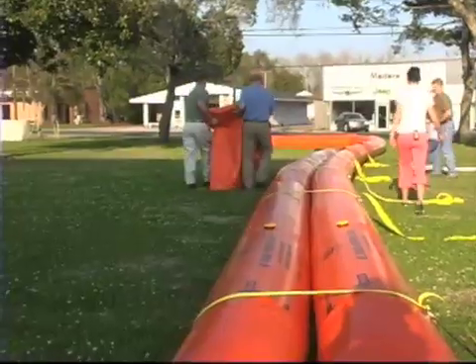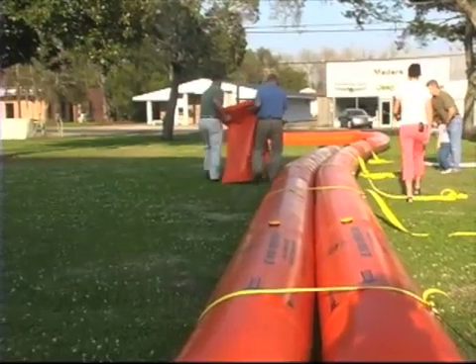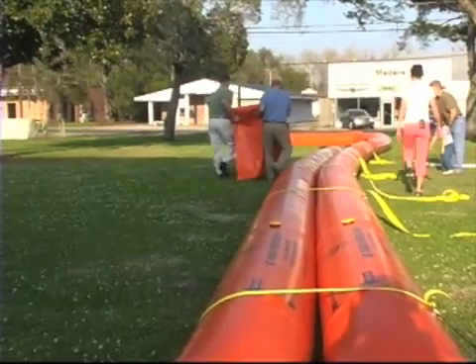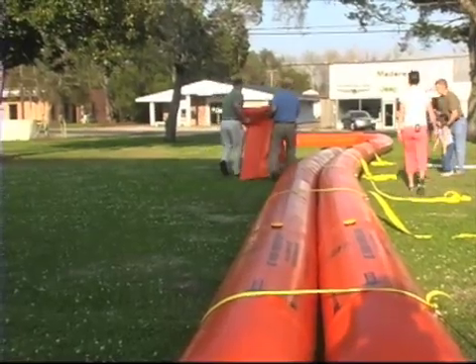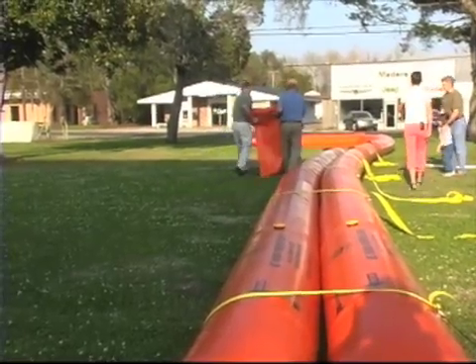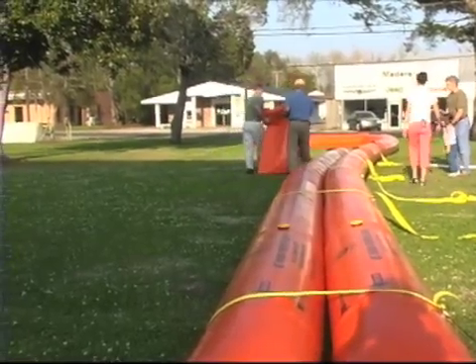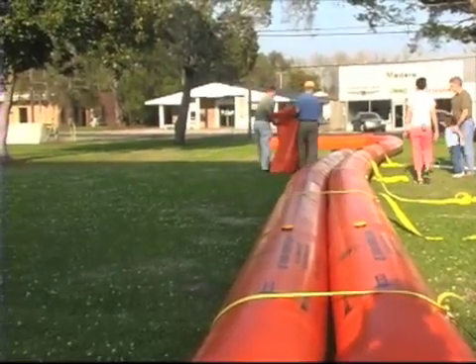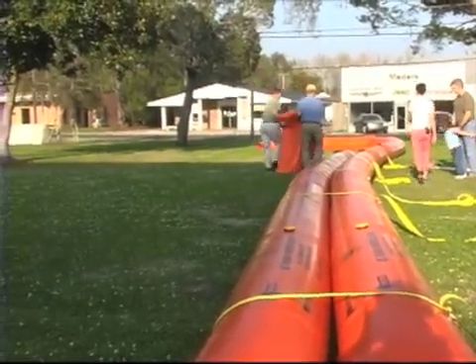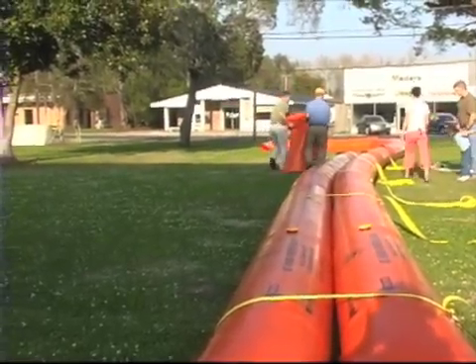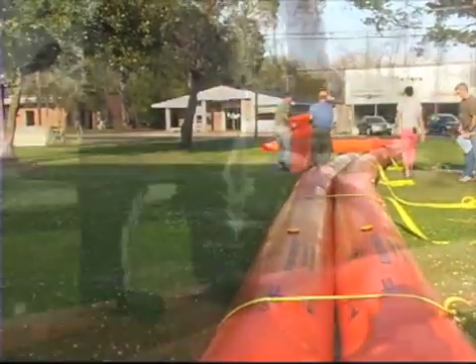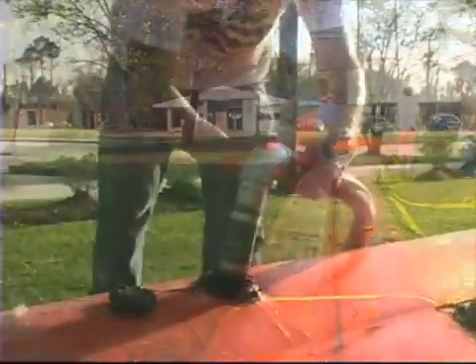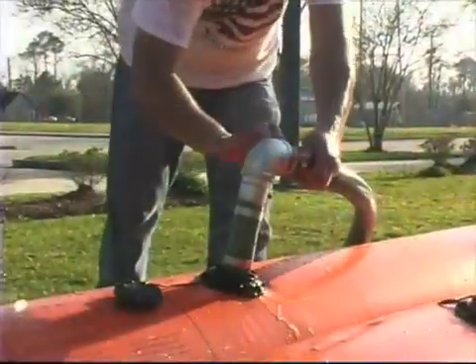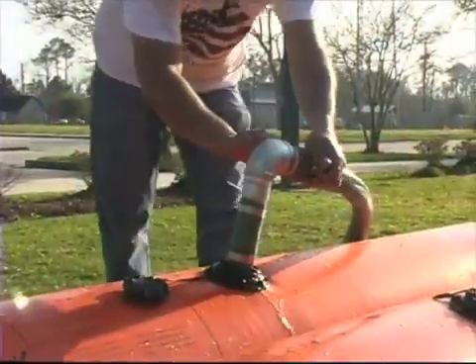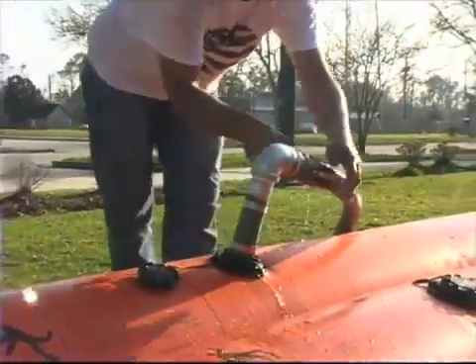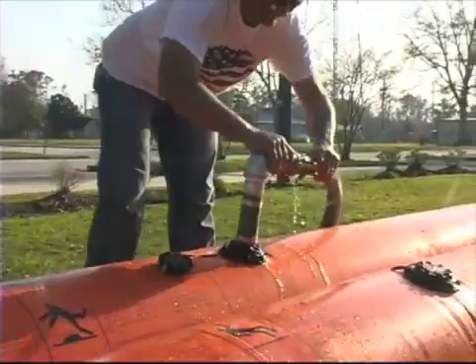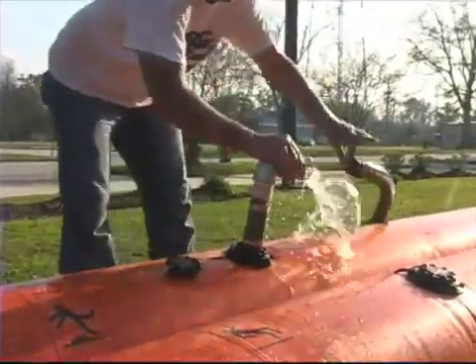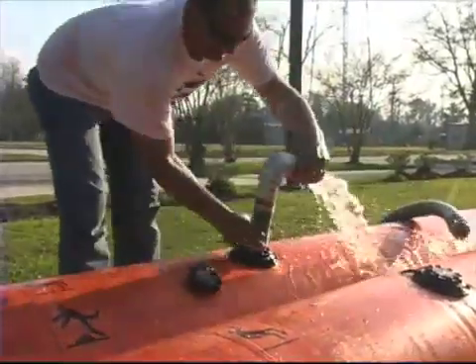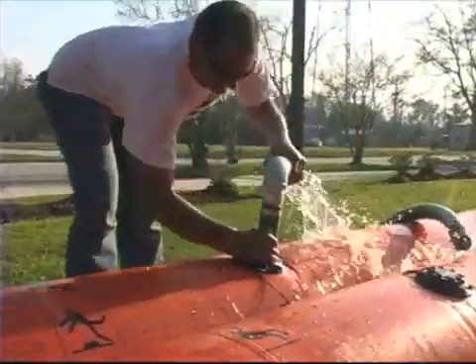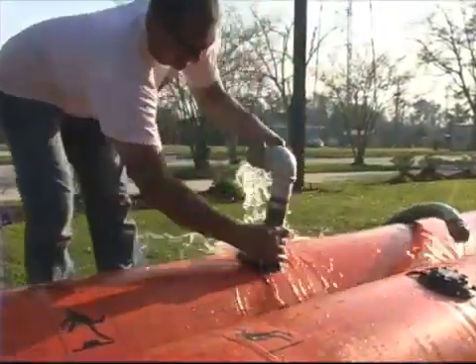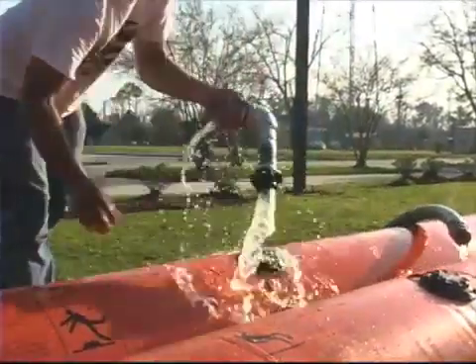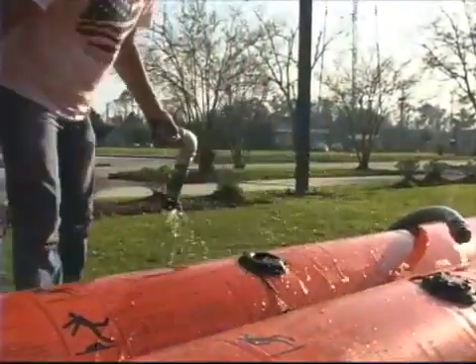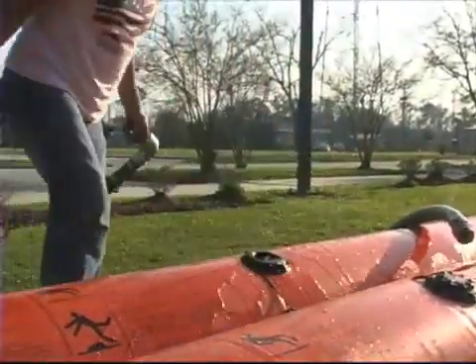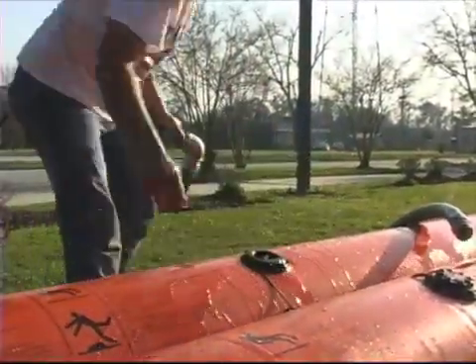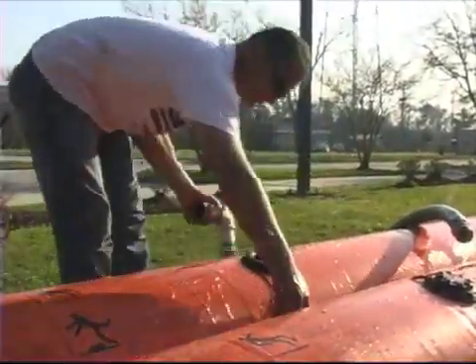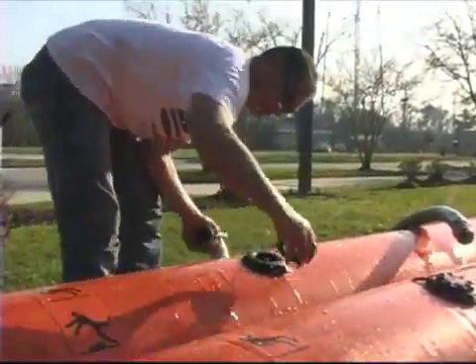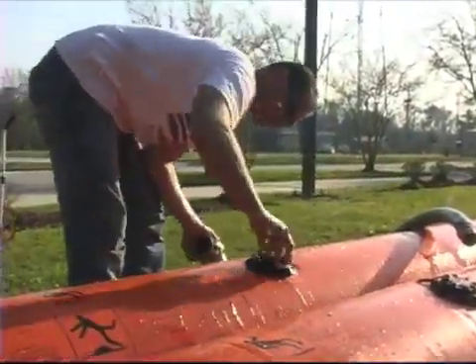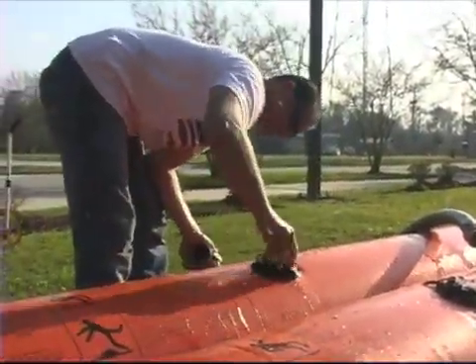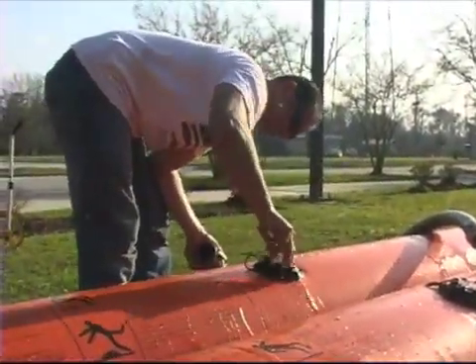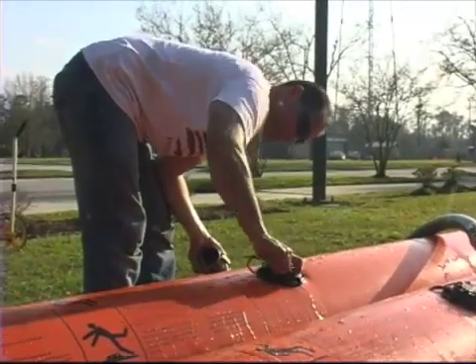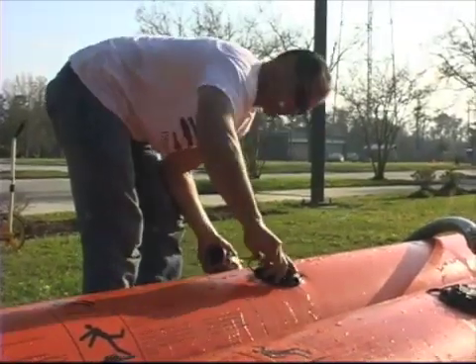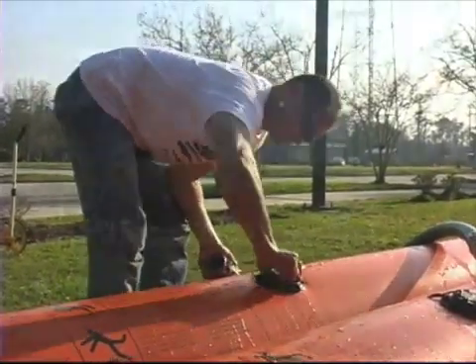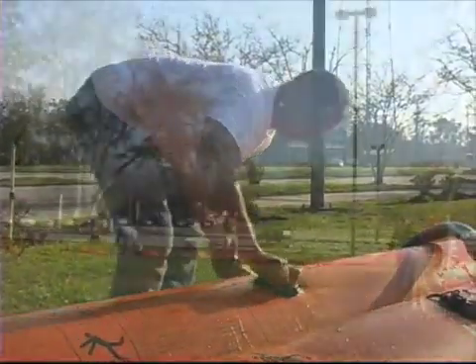We're going to be doing a lot of training with our public works department, but not only public works — we're going to work with our wastewater, our recreation, and our water works departments, and all the different field personnel we have throughout the parish in filling these tubes.